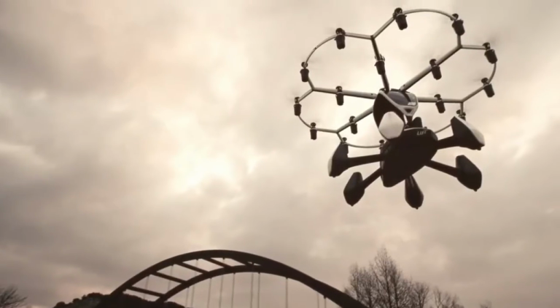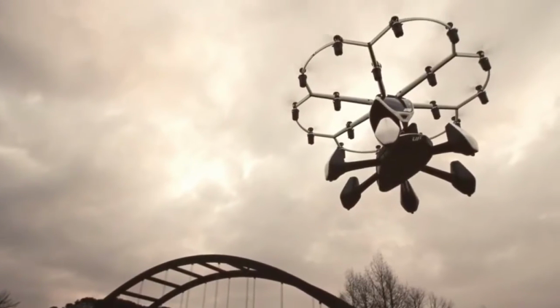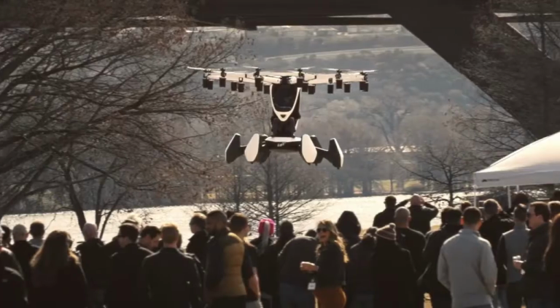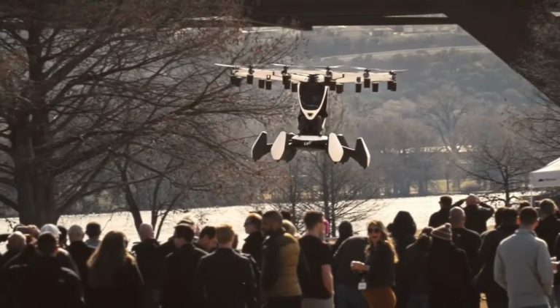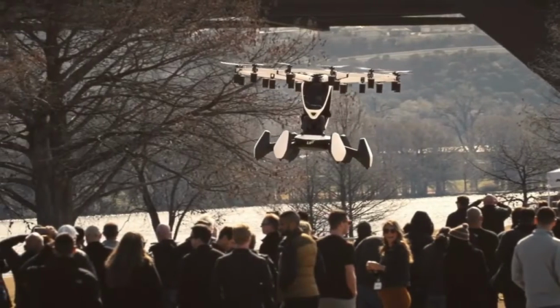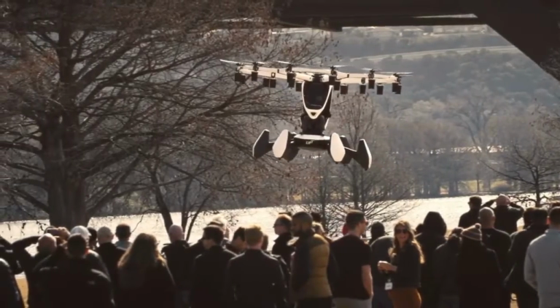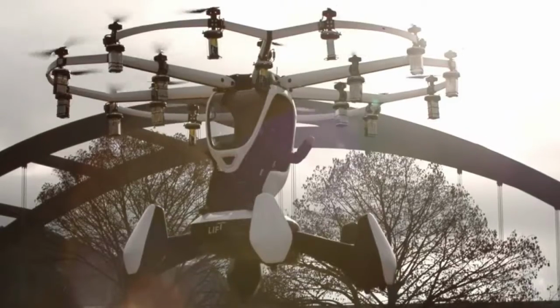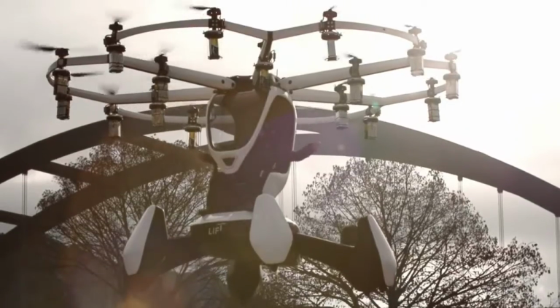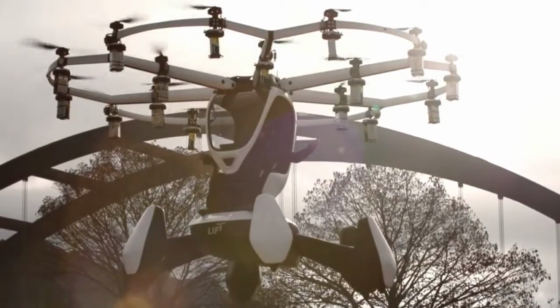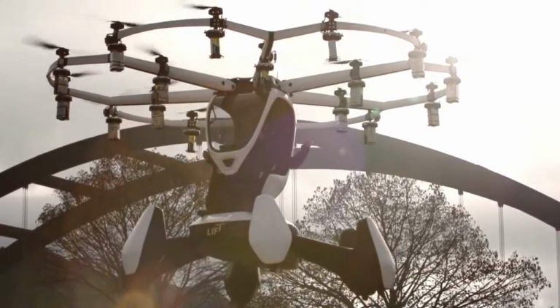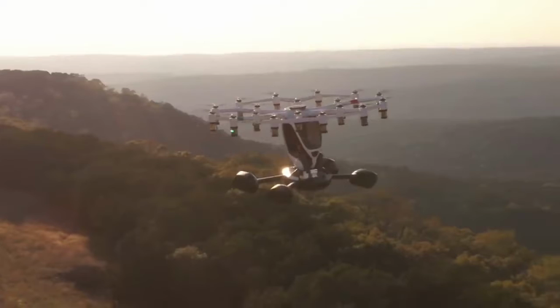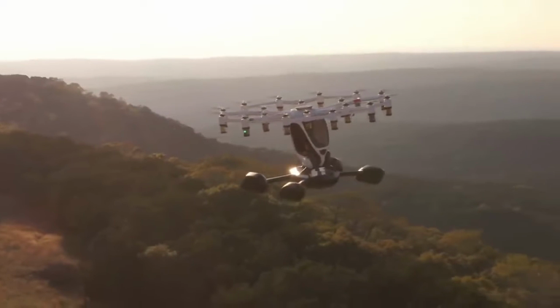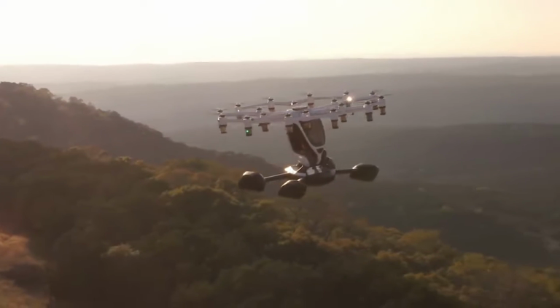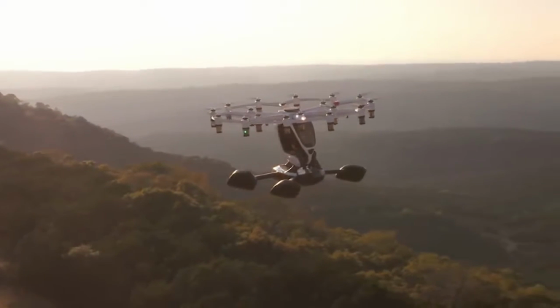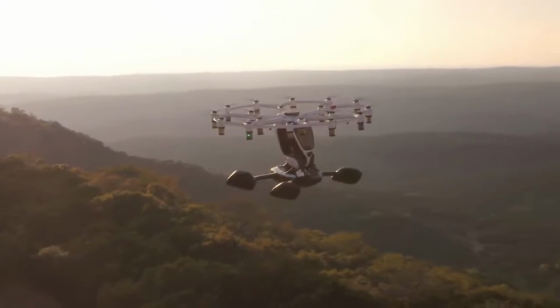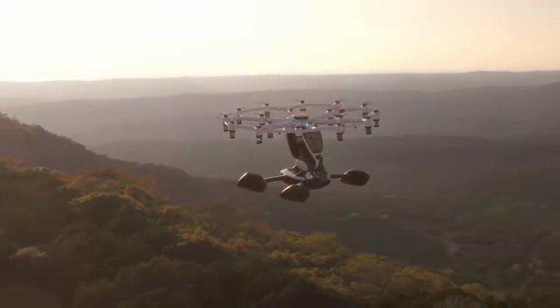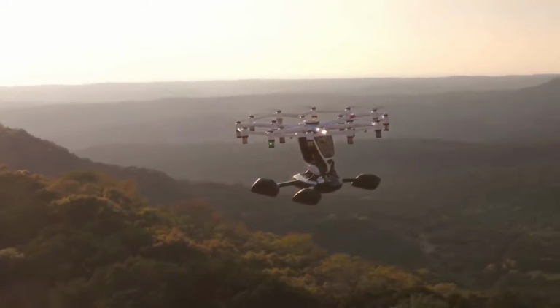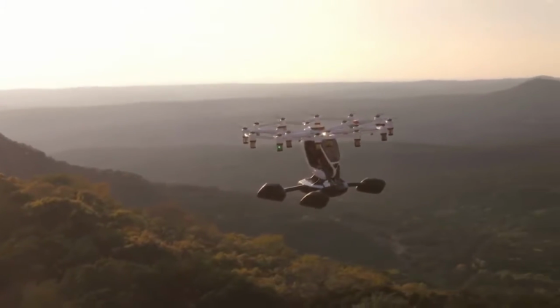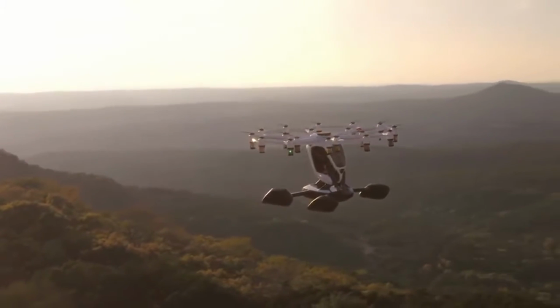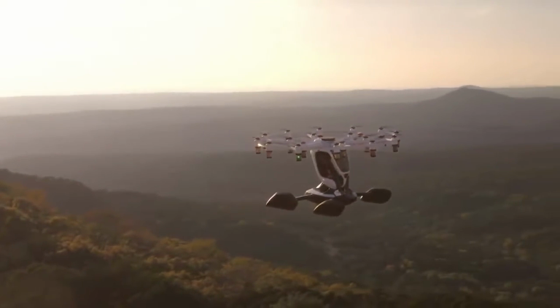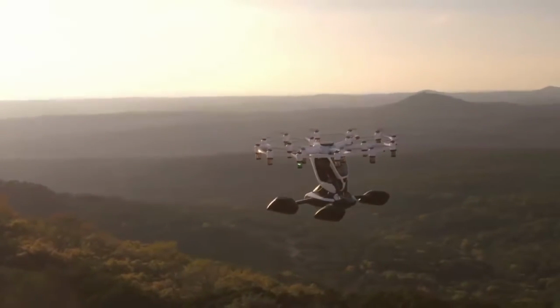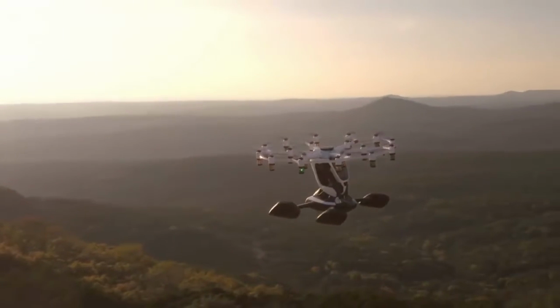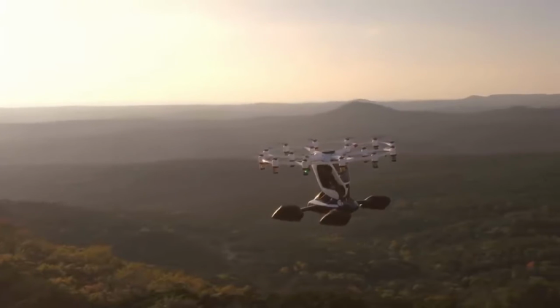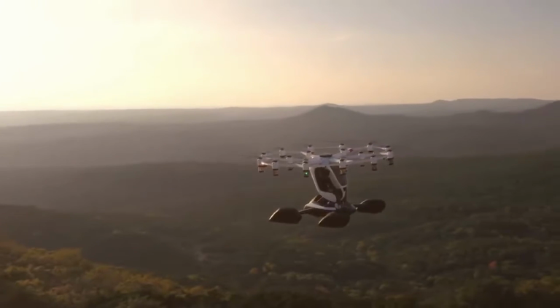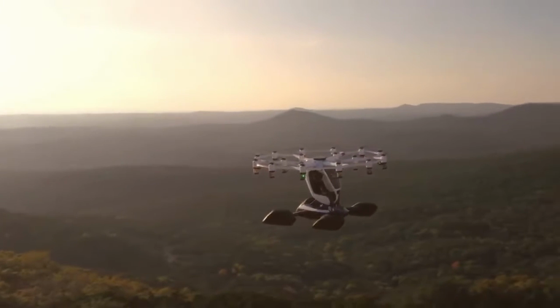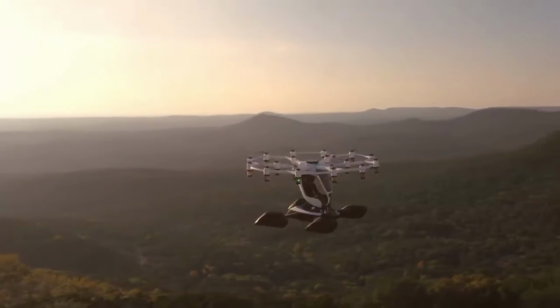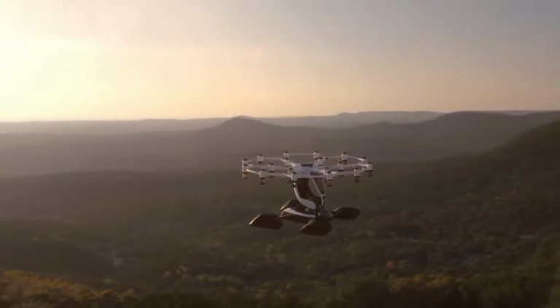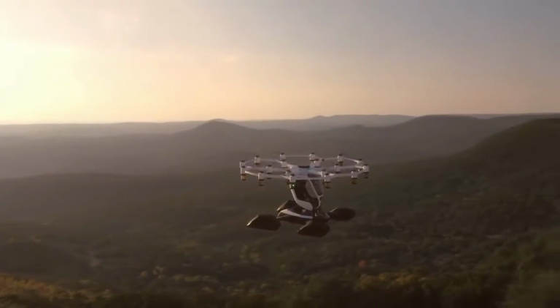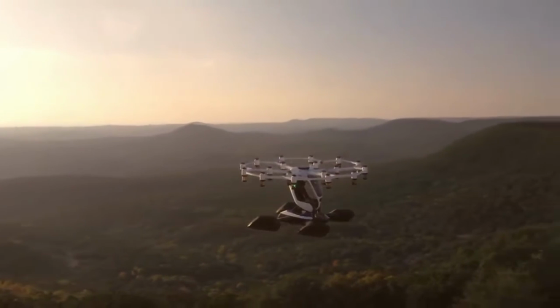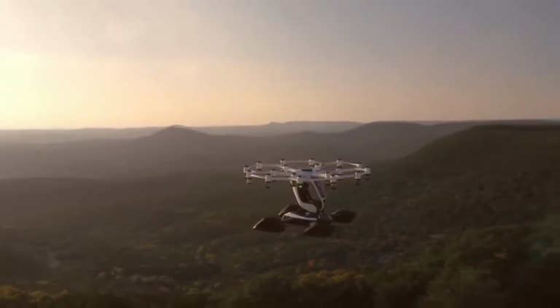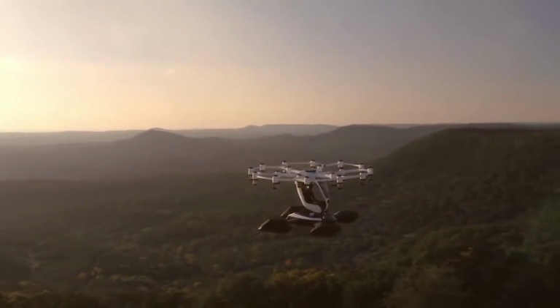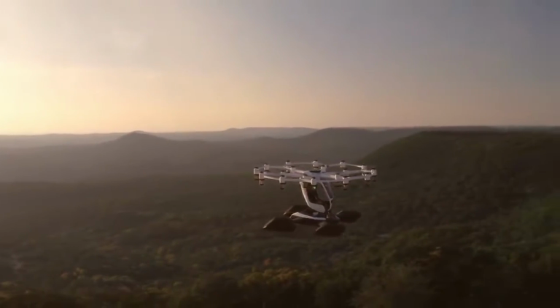Beyond leisure flying, Lyft intends to support short personal transportation travel for flights of up to around 15 miles, in a new version of the Hegza that it aims to bring to market by the end of the 2020s.